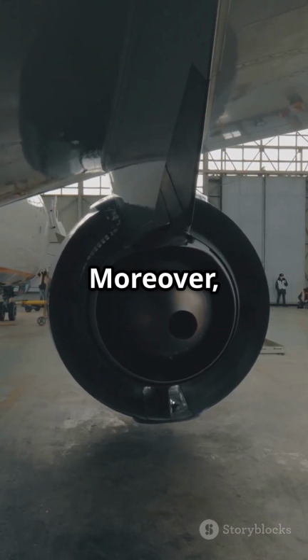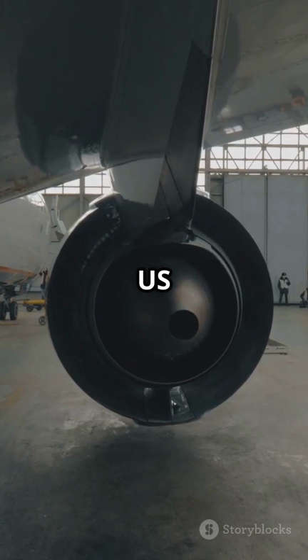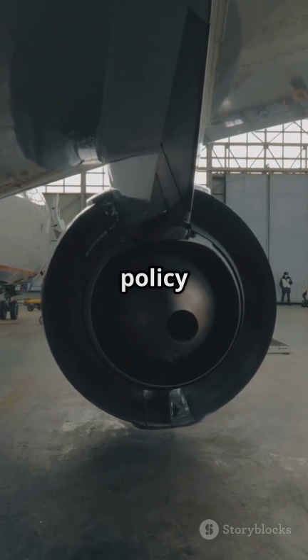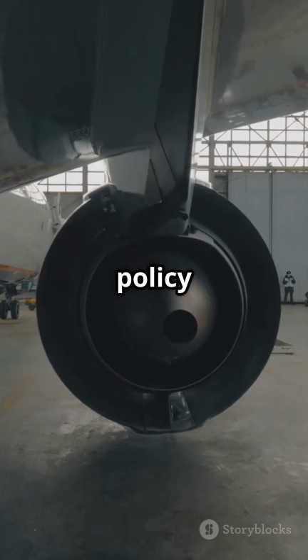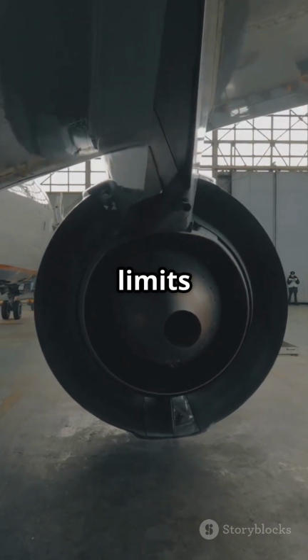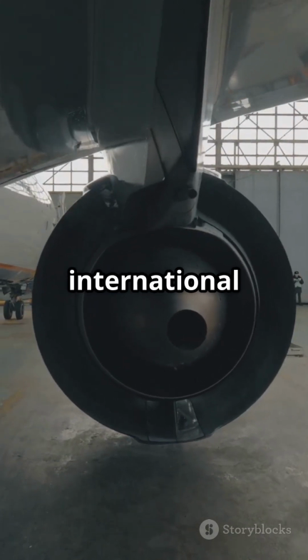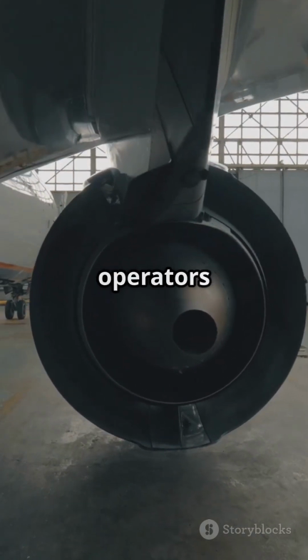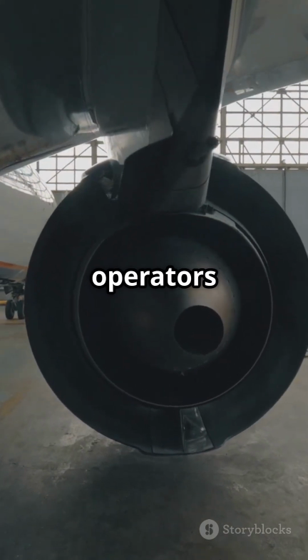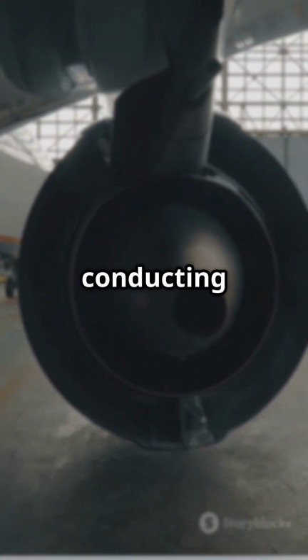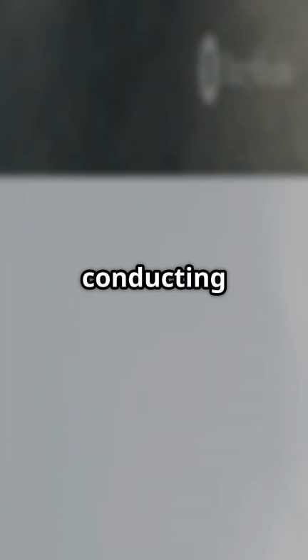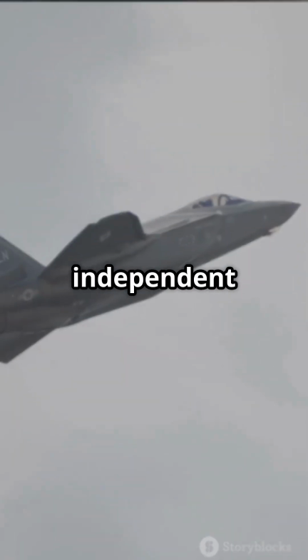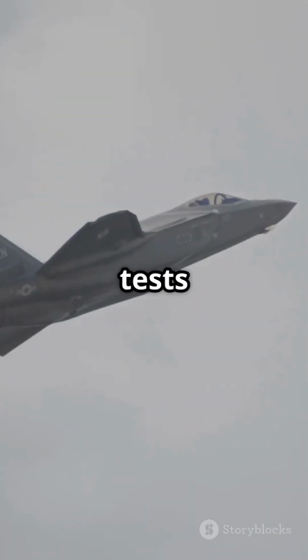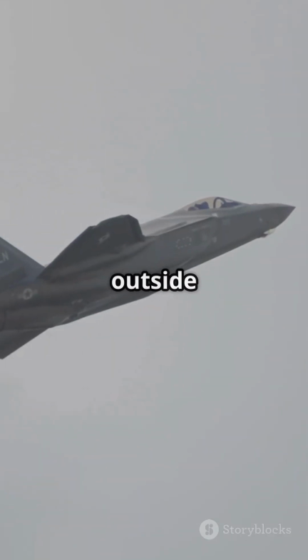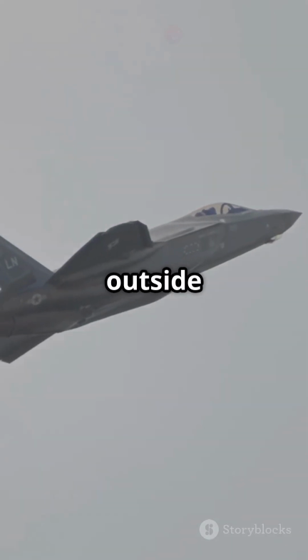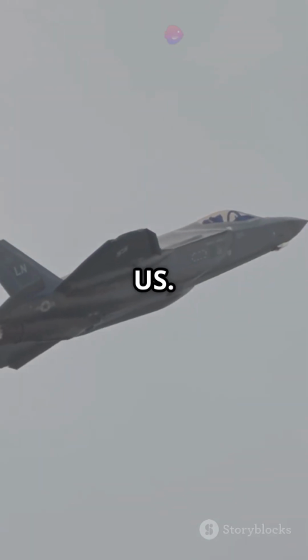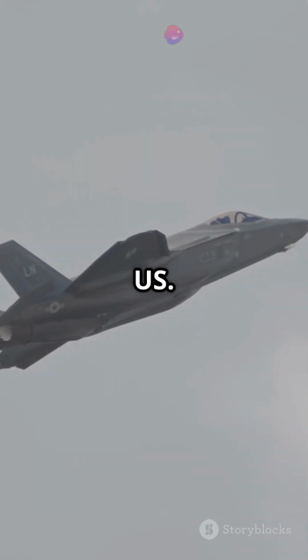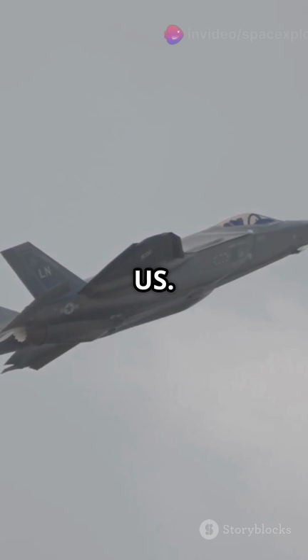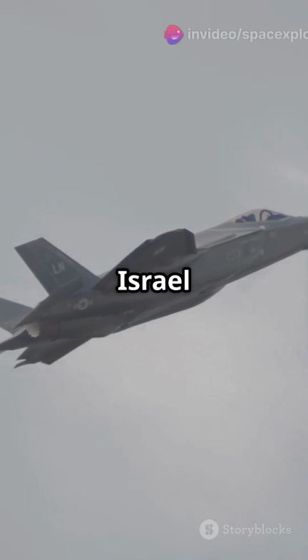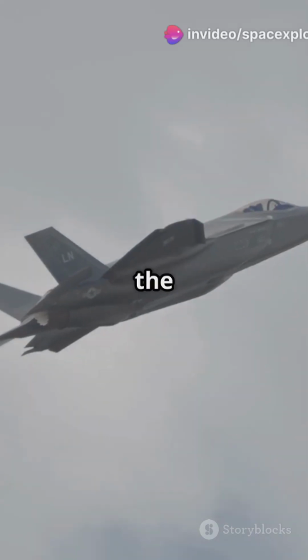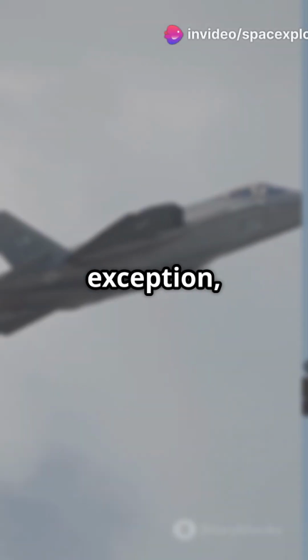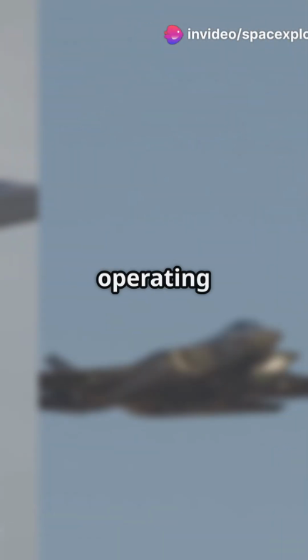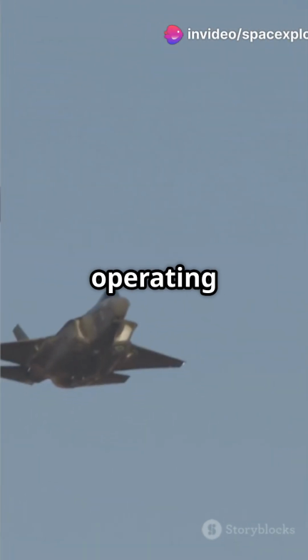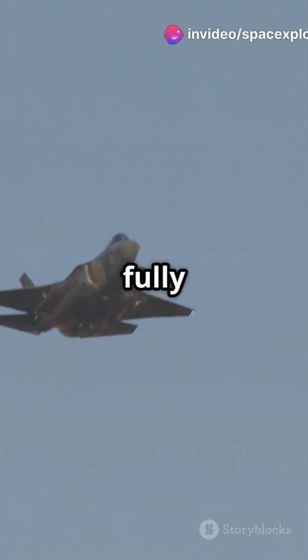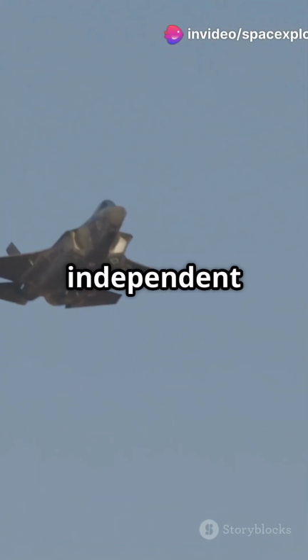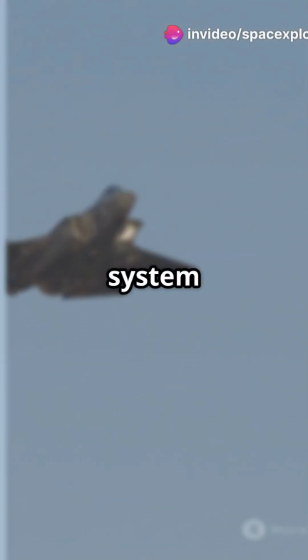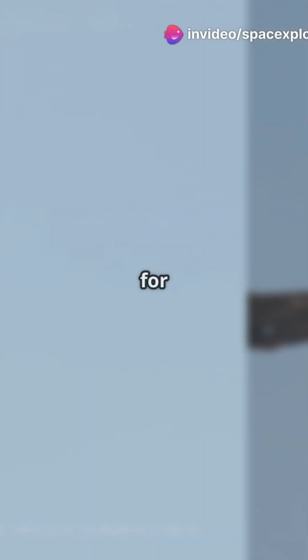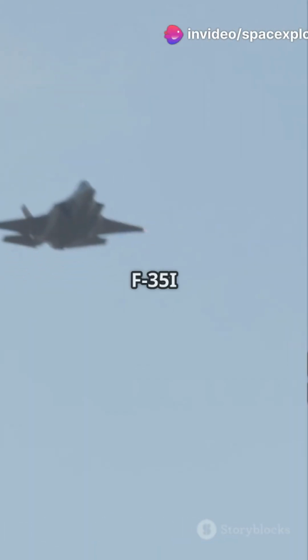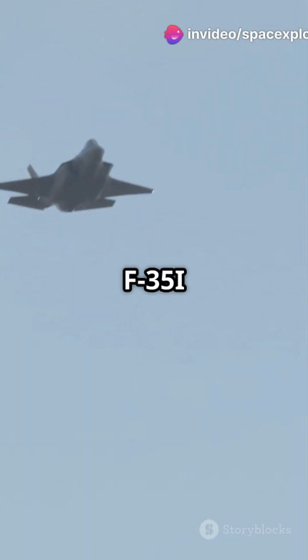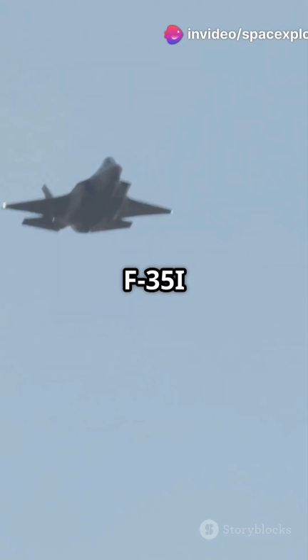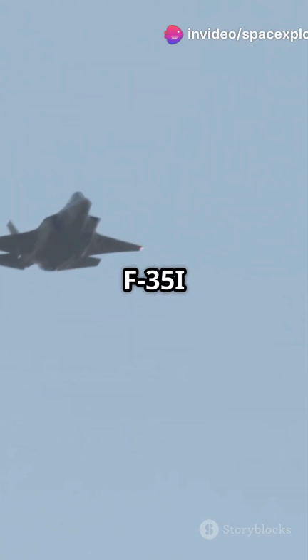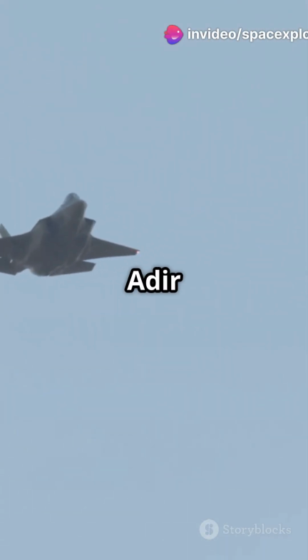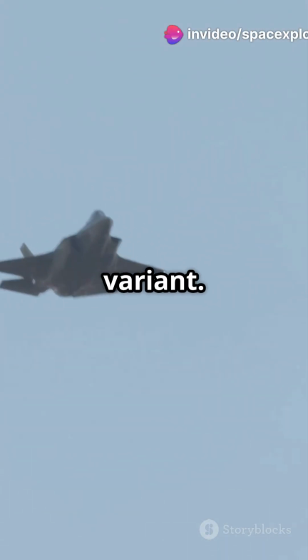US policy limits international operators from conducting independent tests outside the US. Israel is the exception, operating a fully independent system for its F-35 Yadir variant.